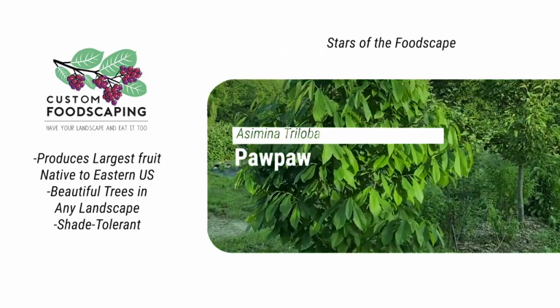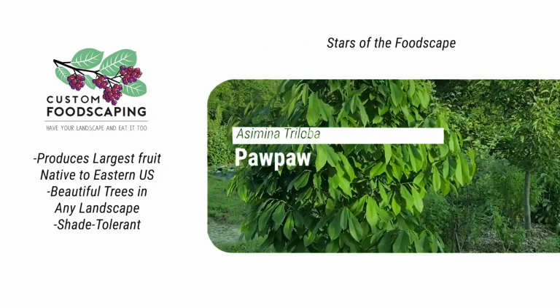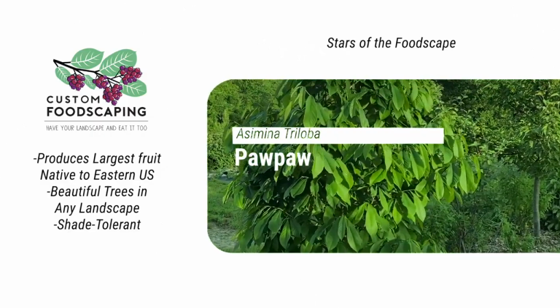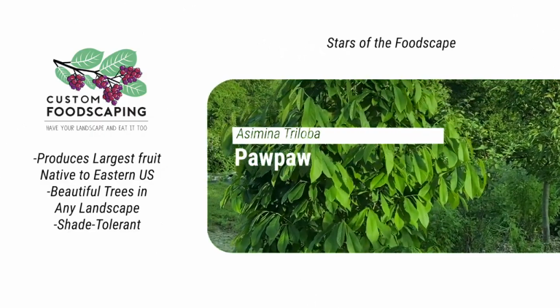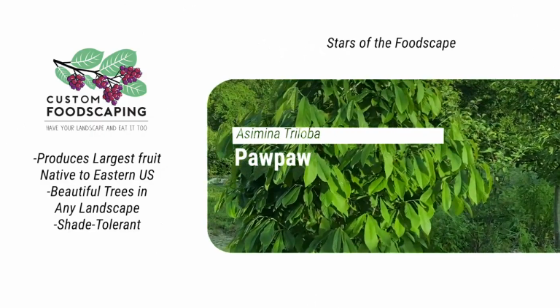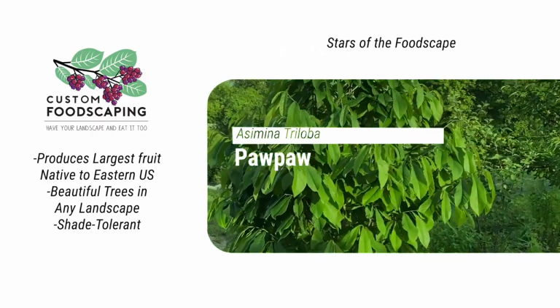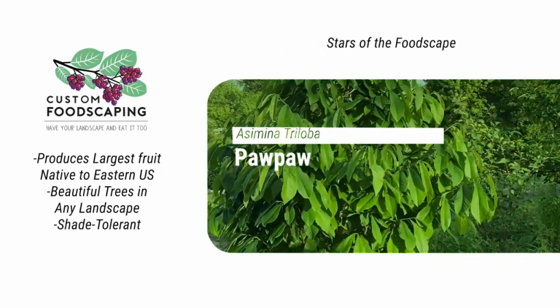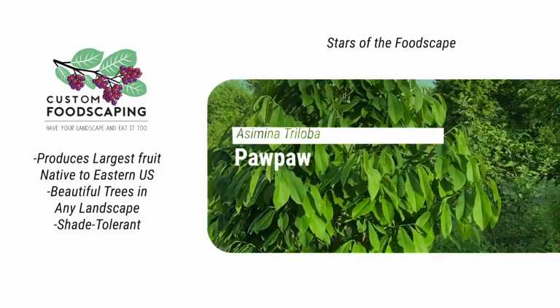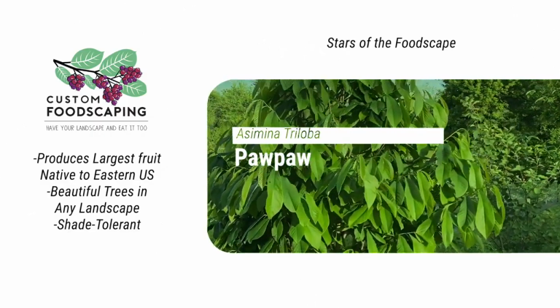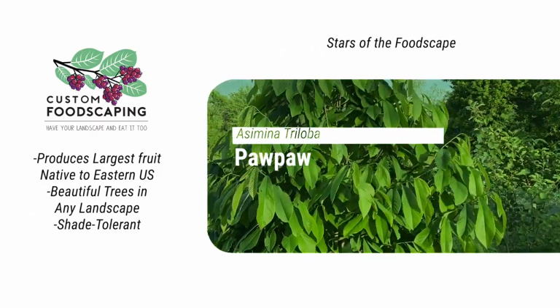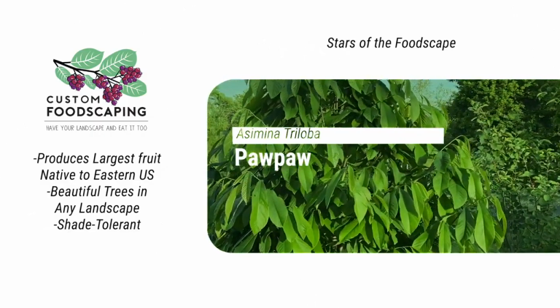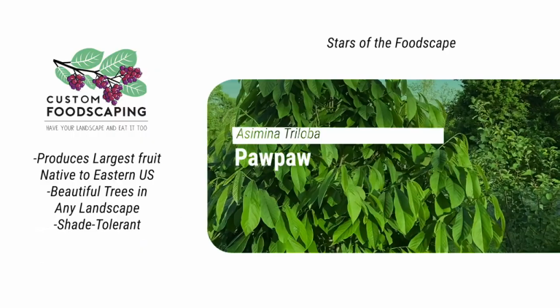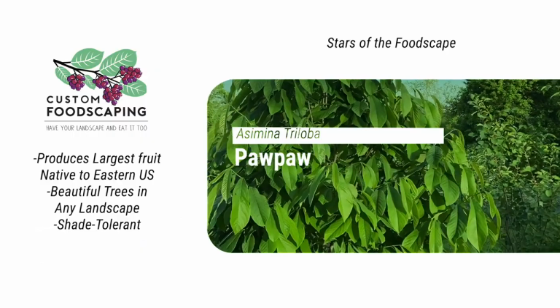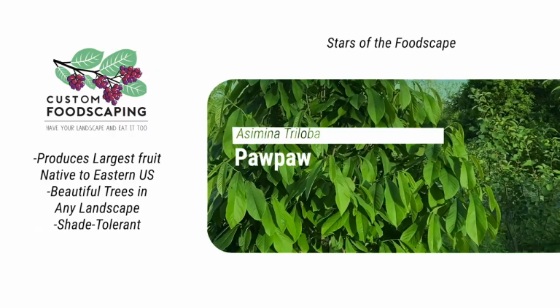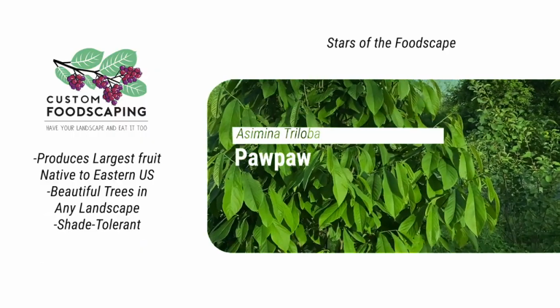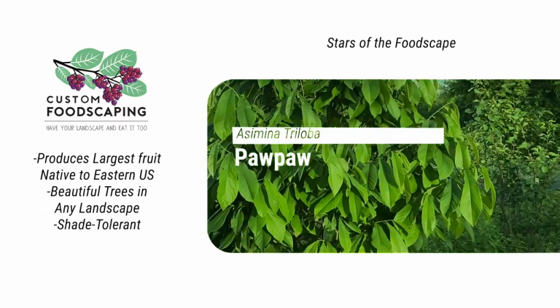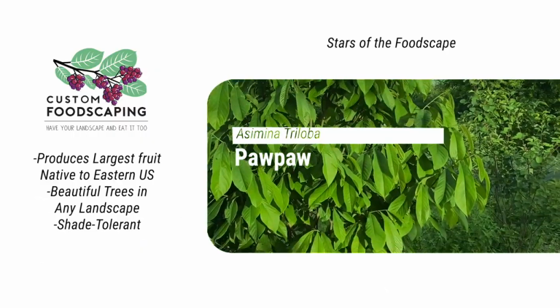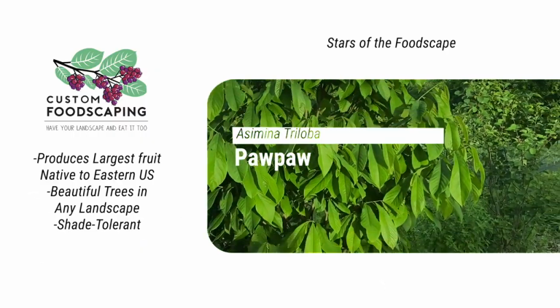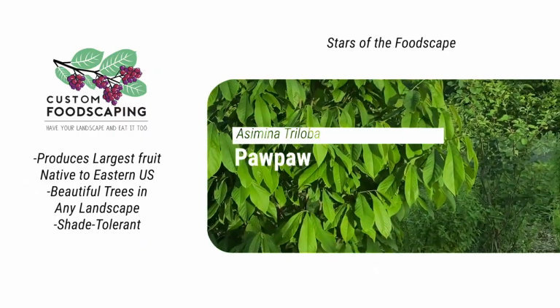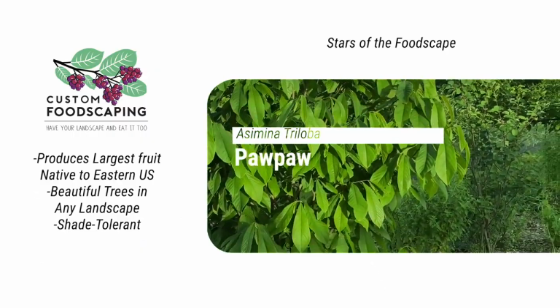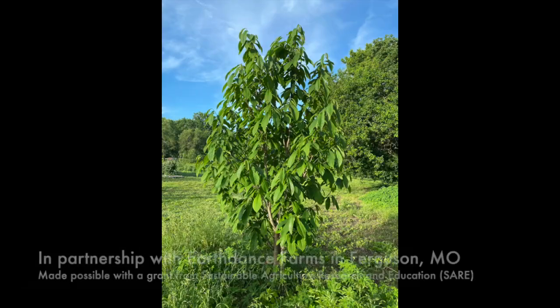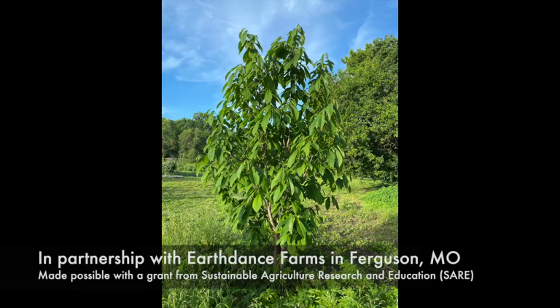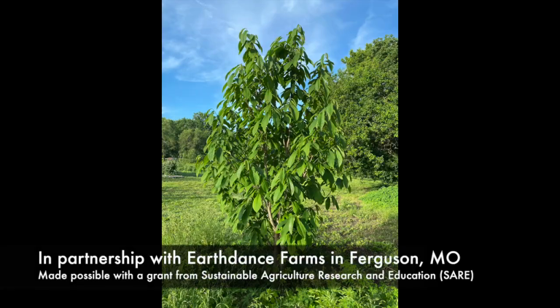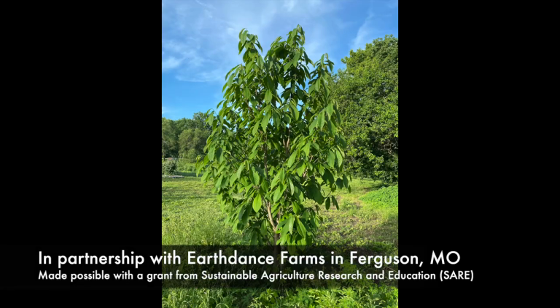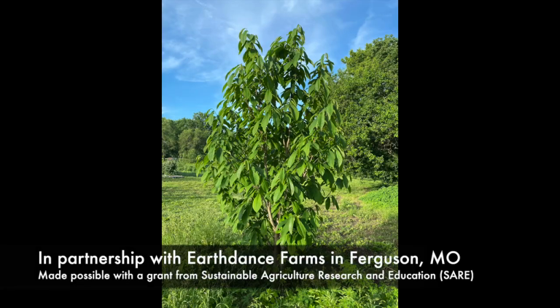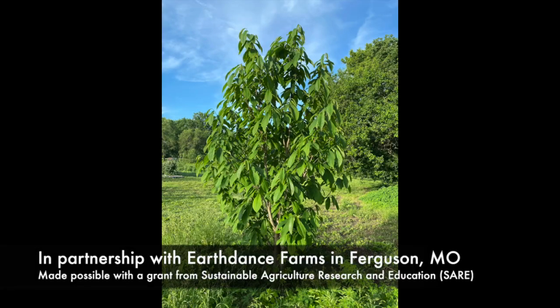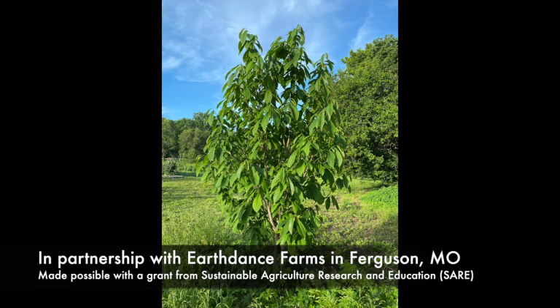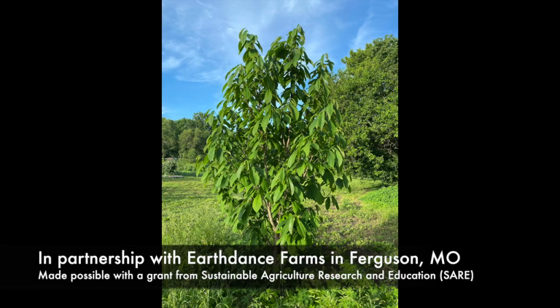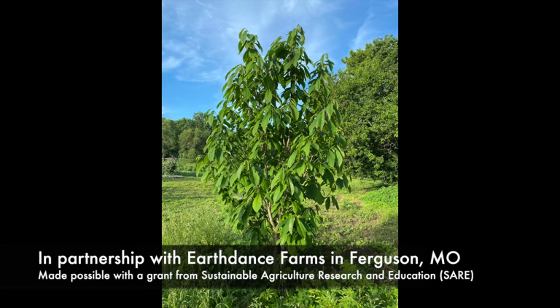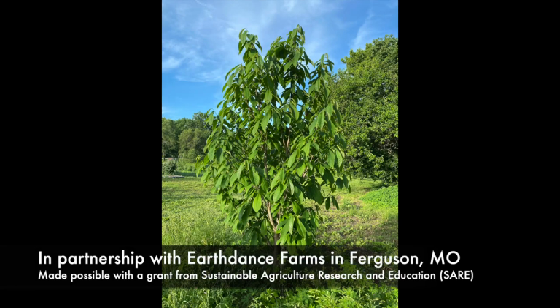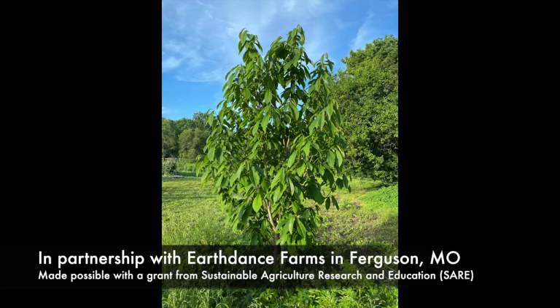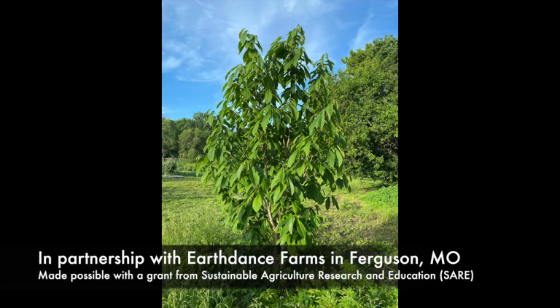There's also great opportunity here as a specialty crop for small farmers and homesteaders.